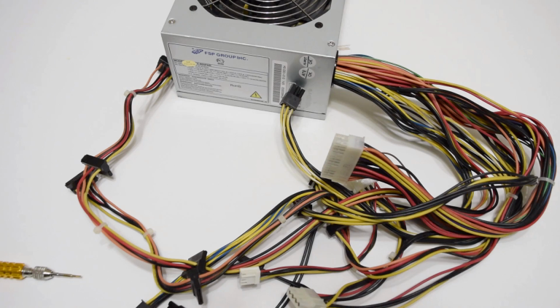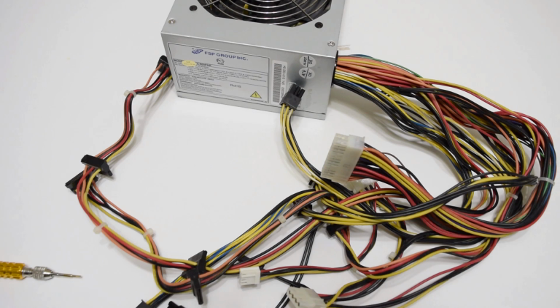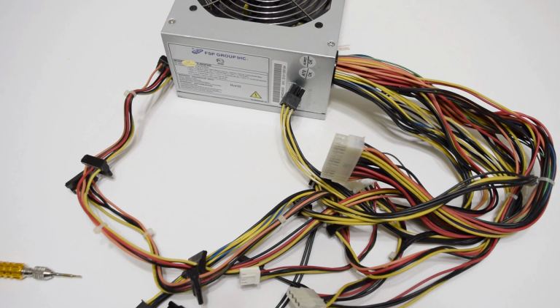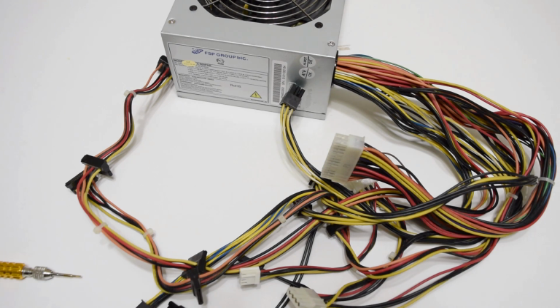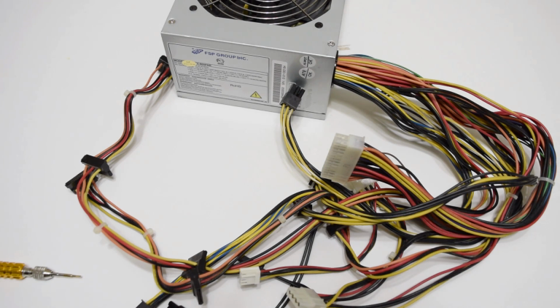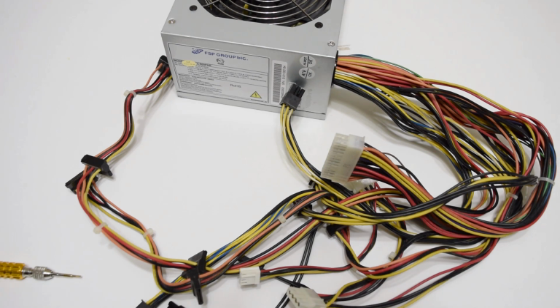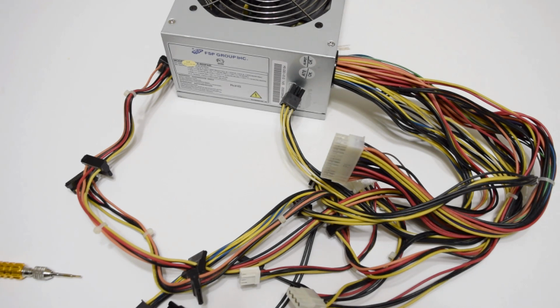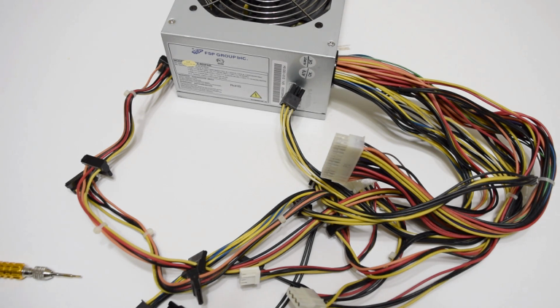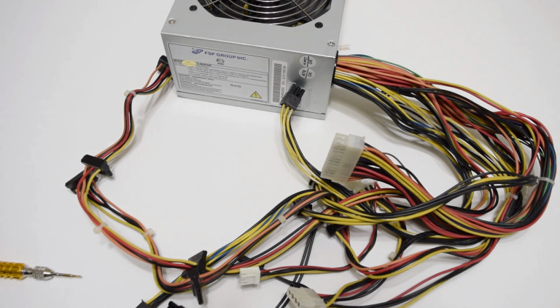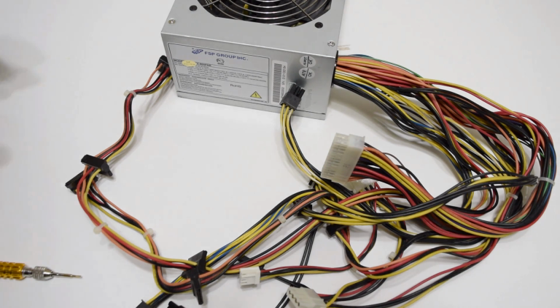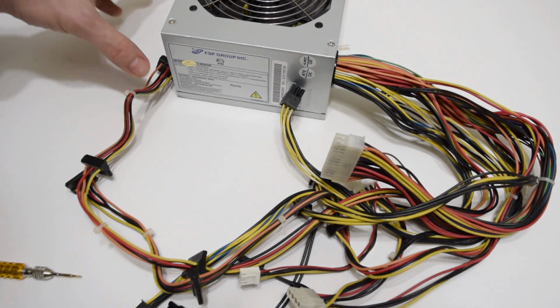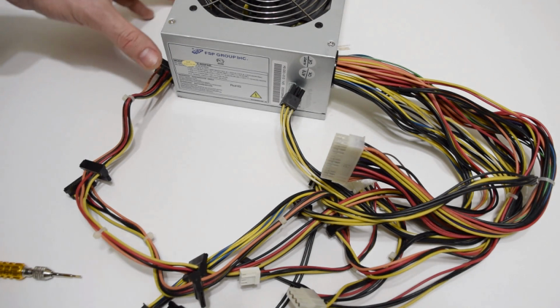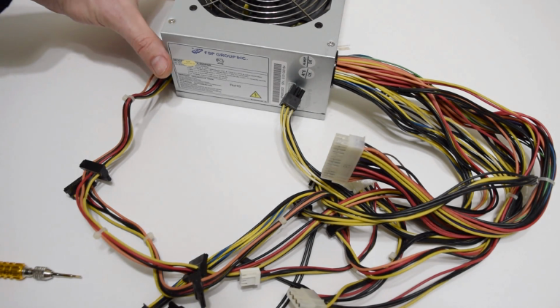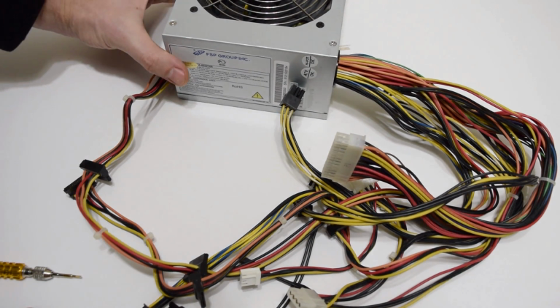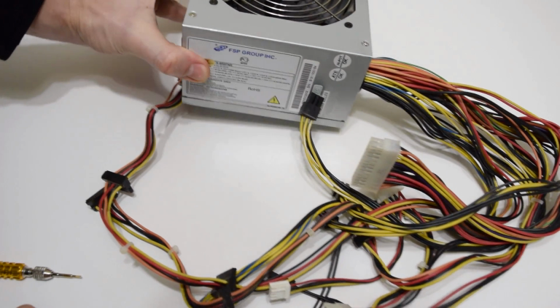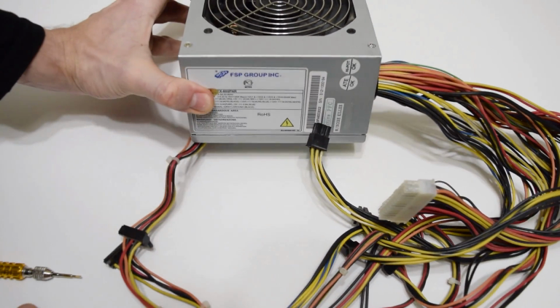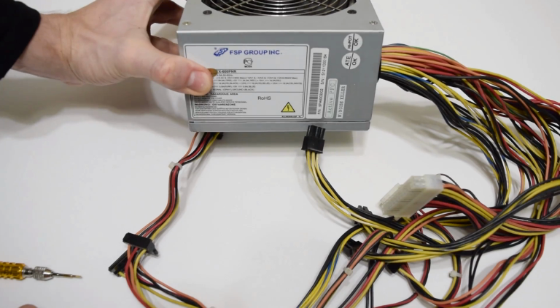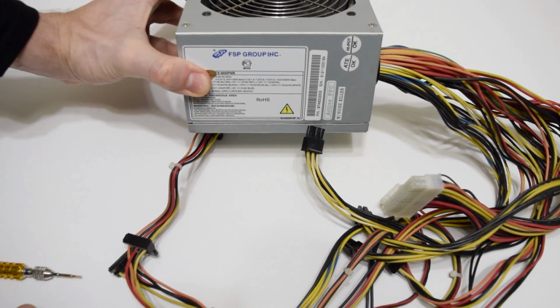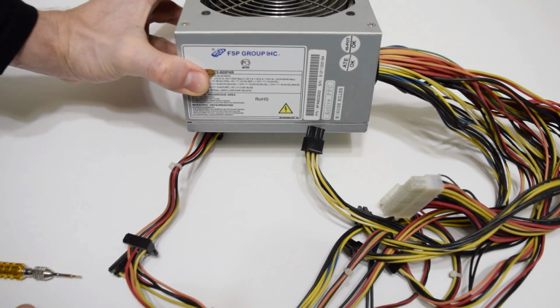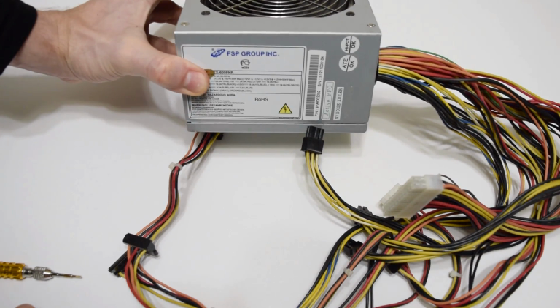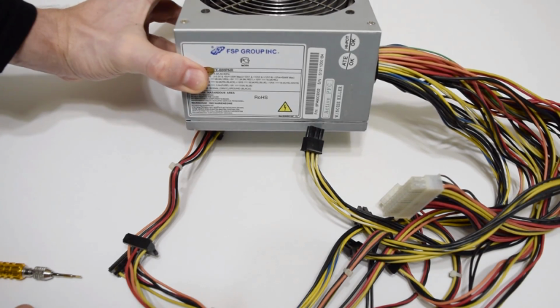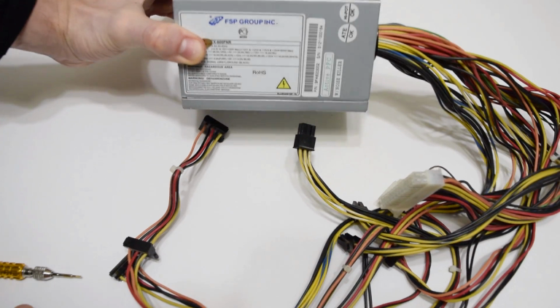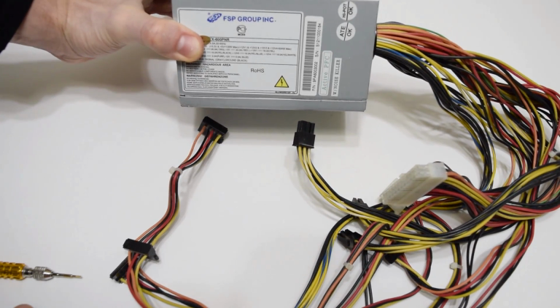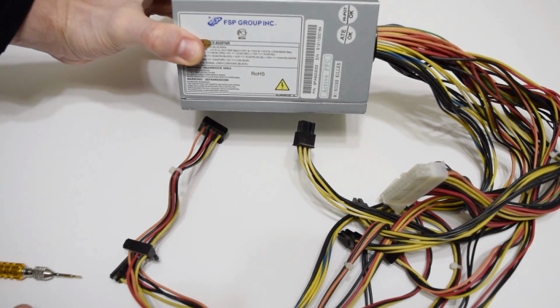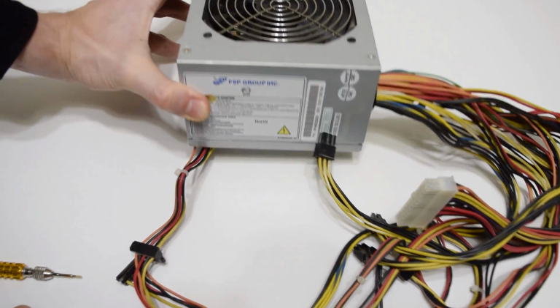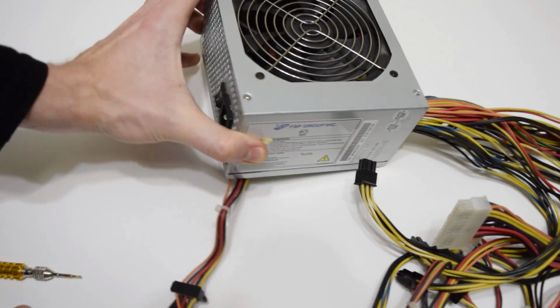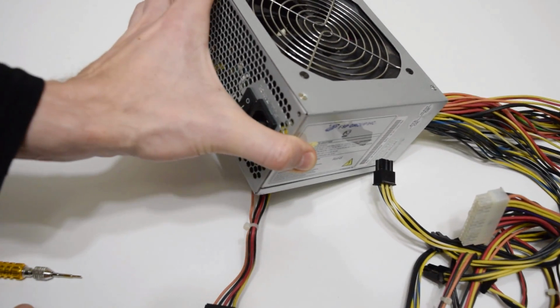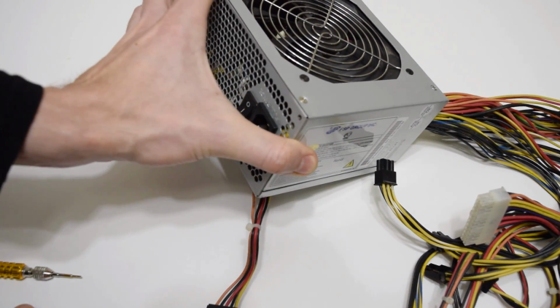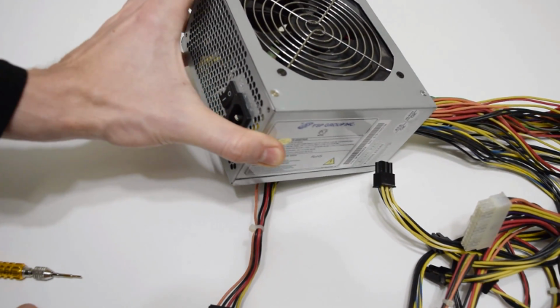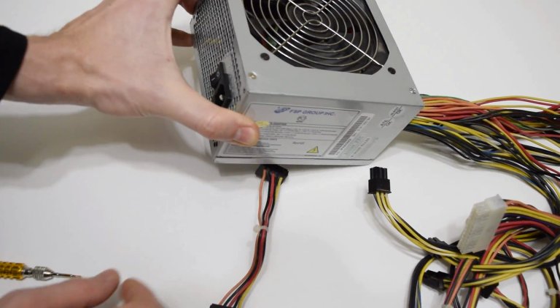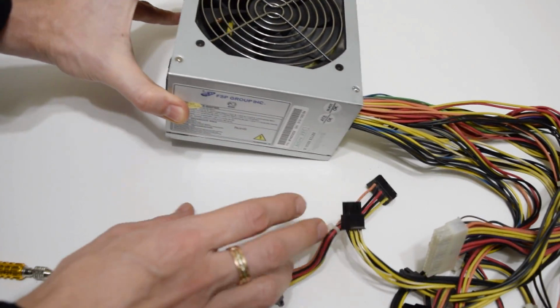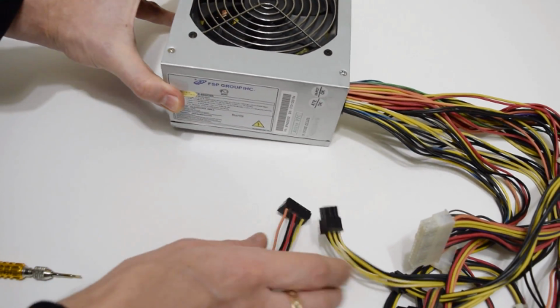Hi there! Now I'll show you how to turn on an ATX power supply without a motherboard, in case you want to test it or power up other devices.